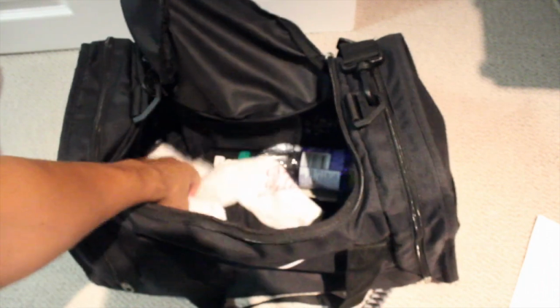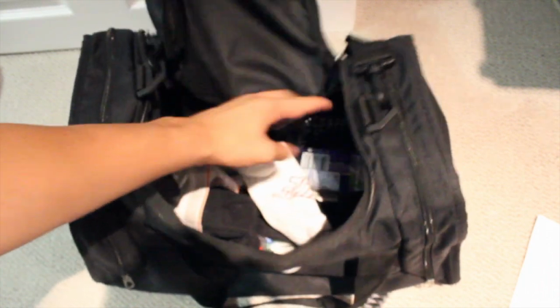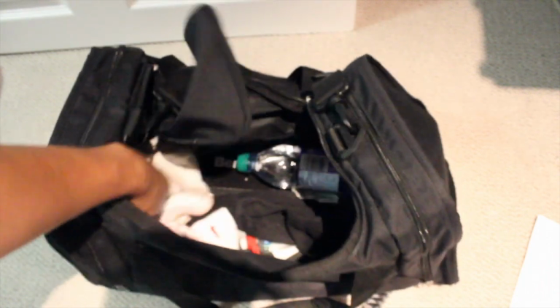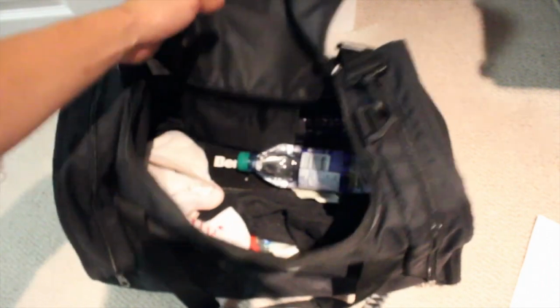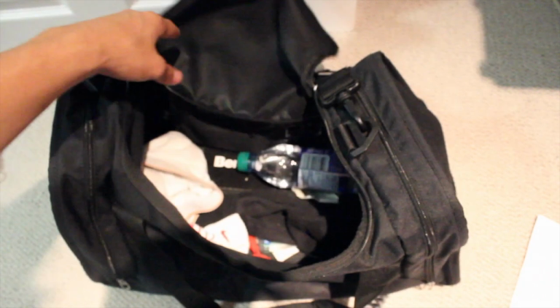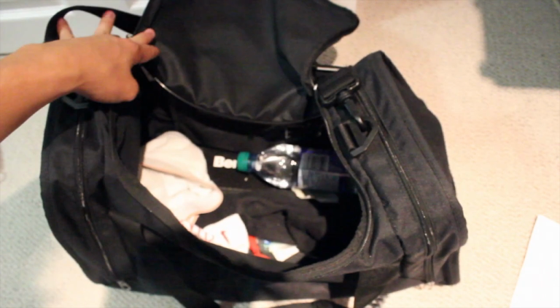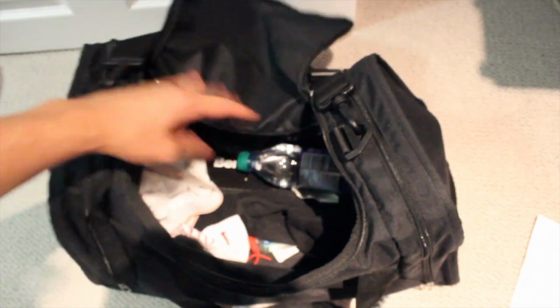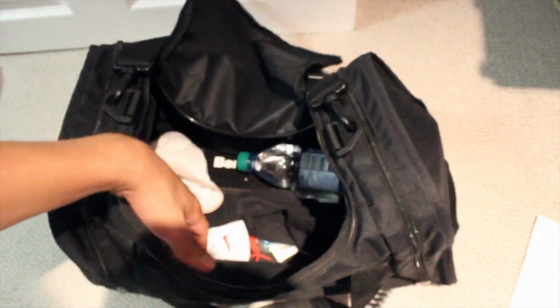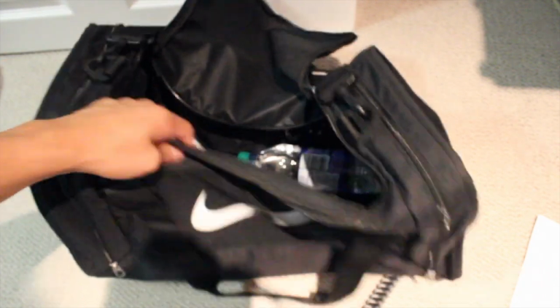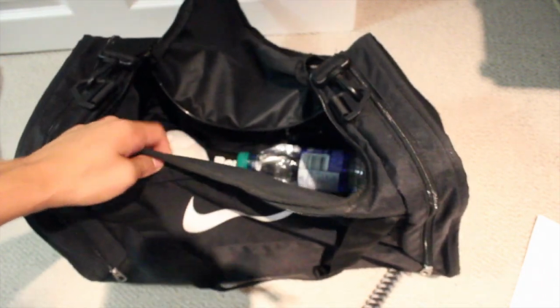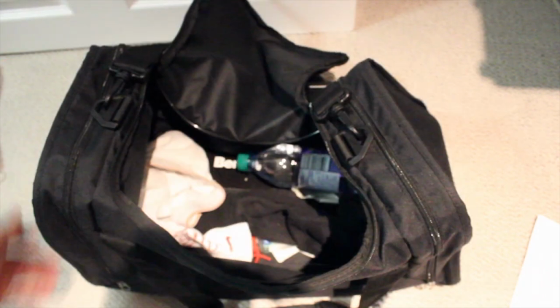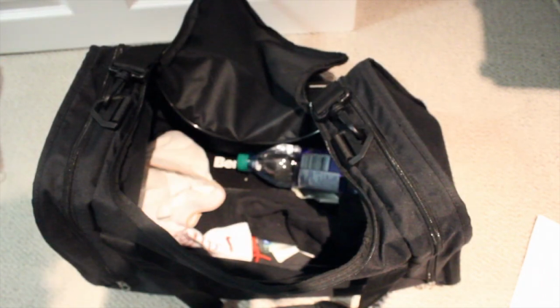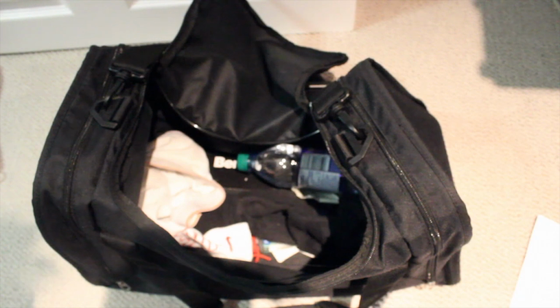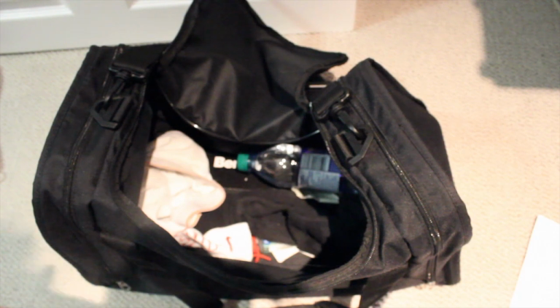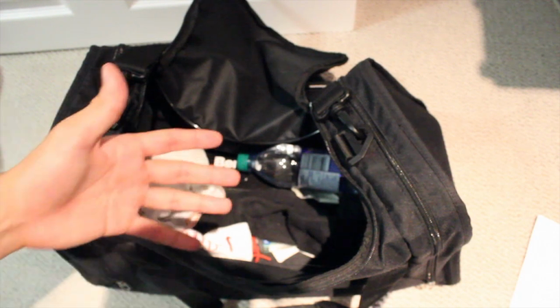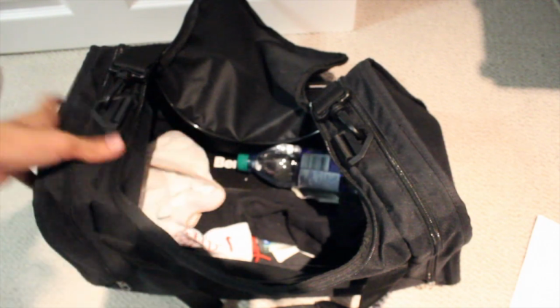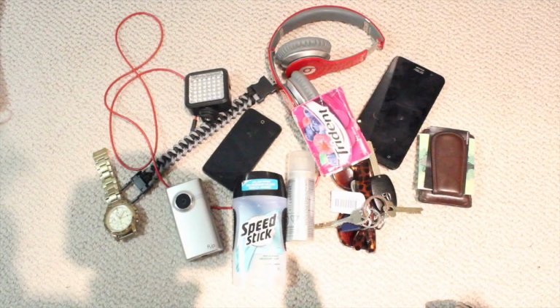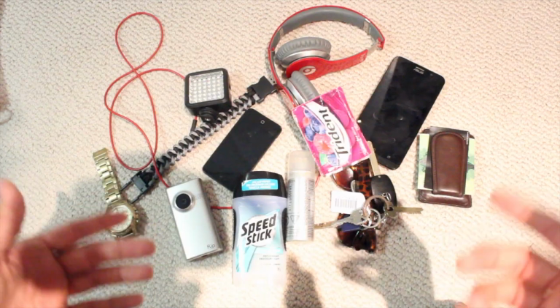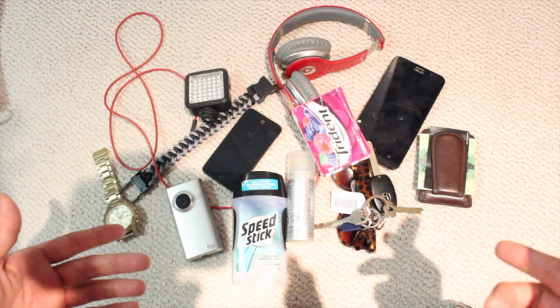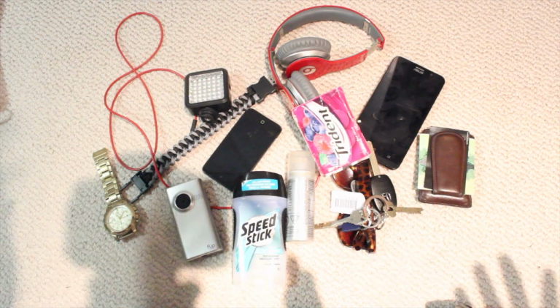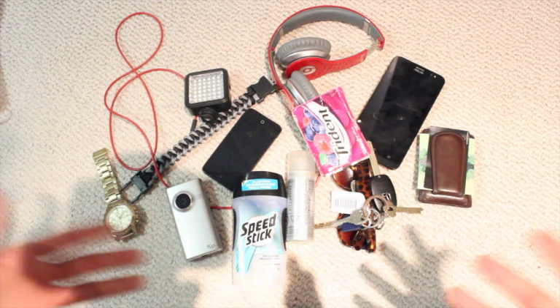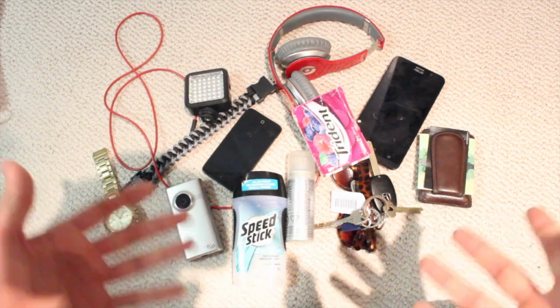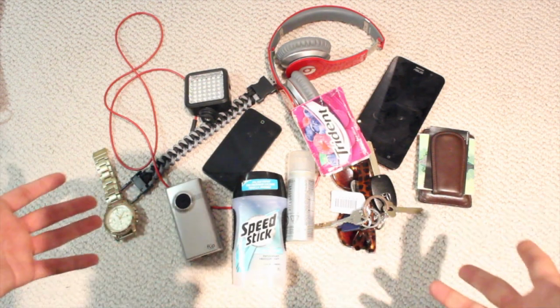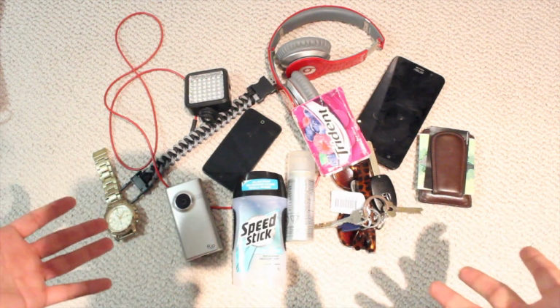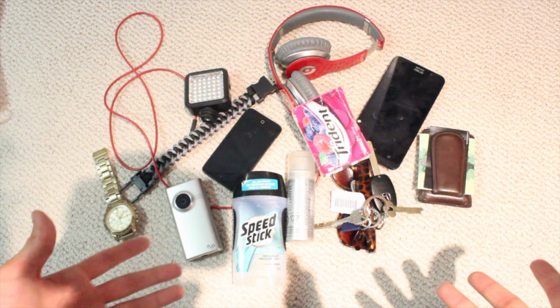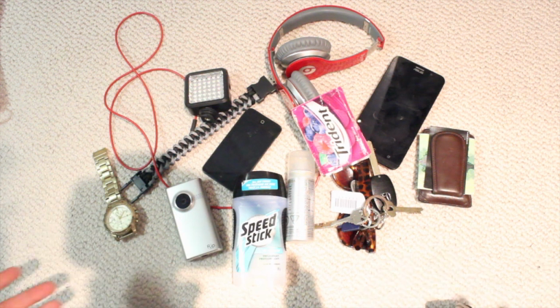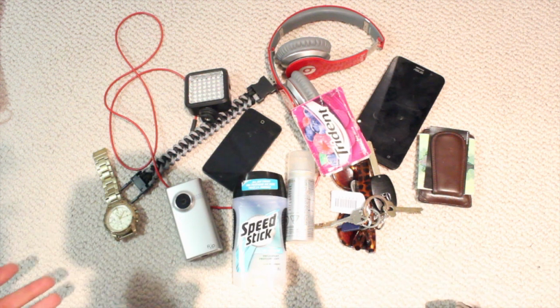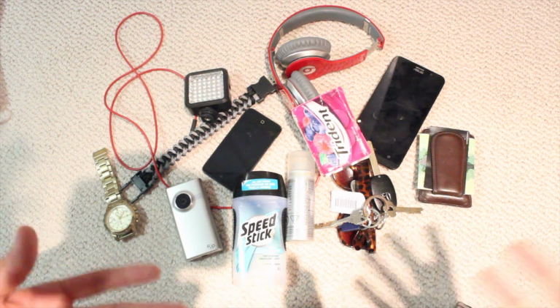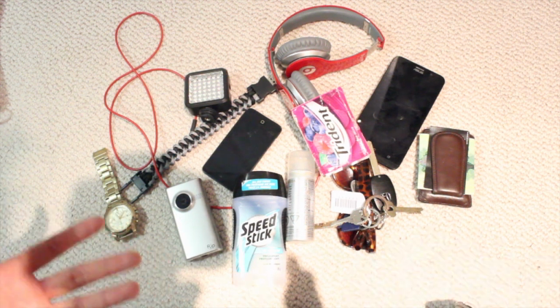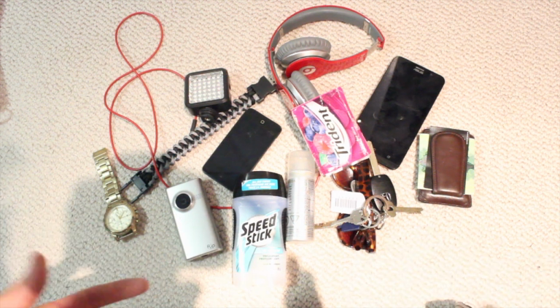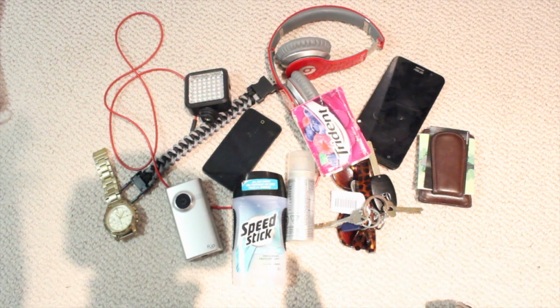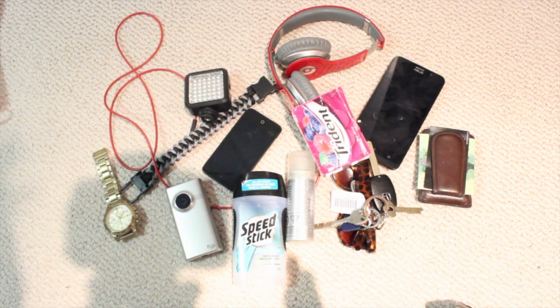I got some socks, I got some water, I usually have a book in there, maybe some music, some headphones. But really, this new bag is looking to replace all of this. So this is a really quick look as to what is generally in my gym bag or small backpack that I carry around.